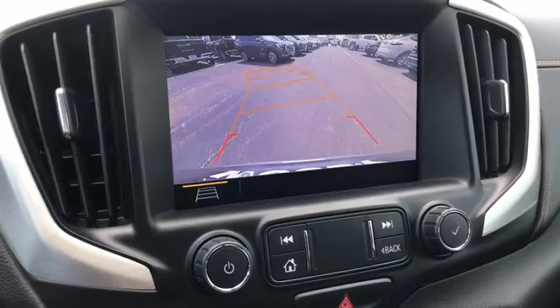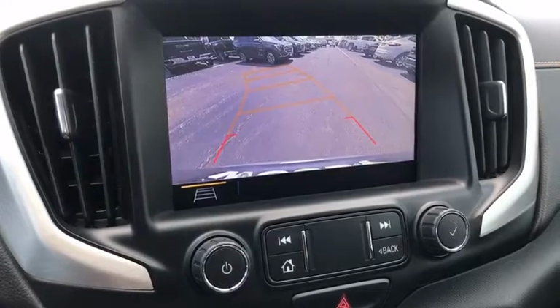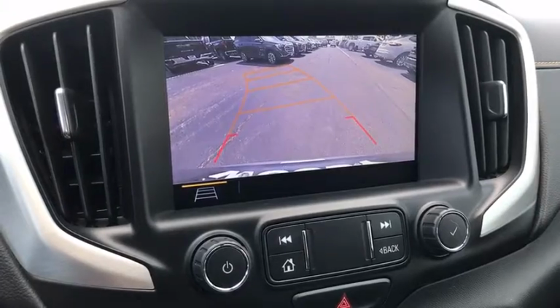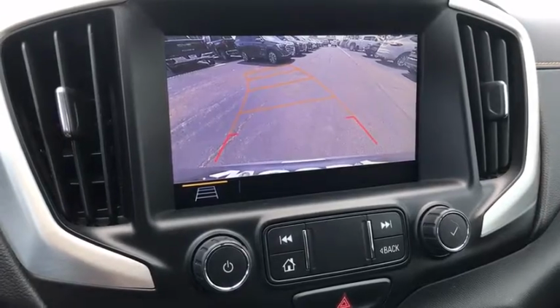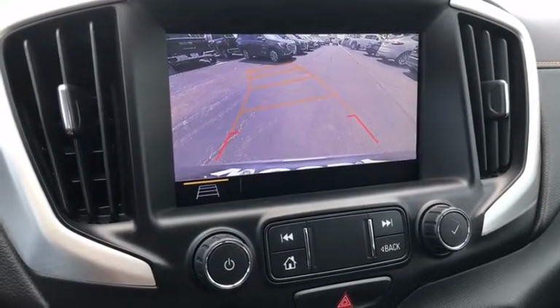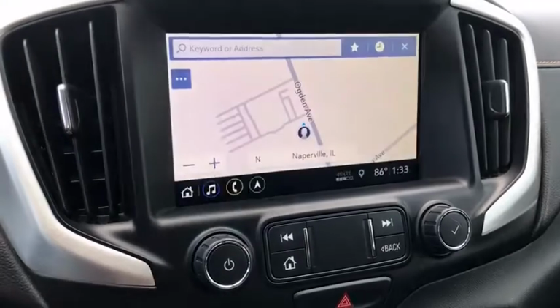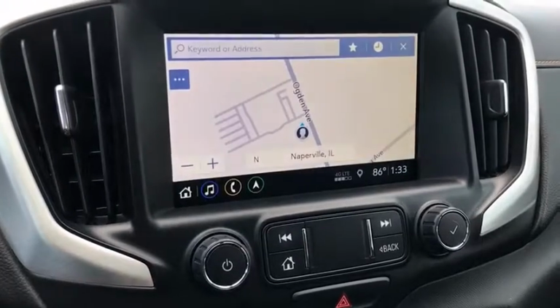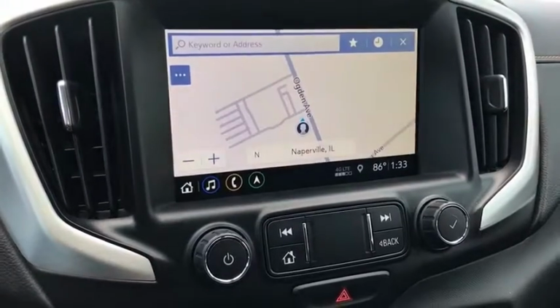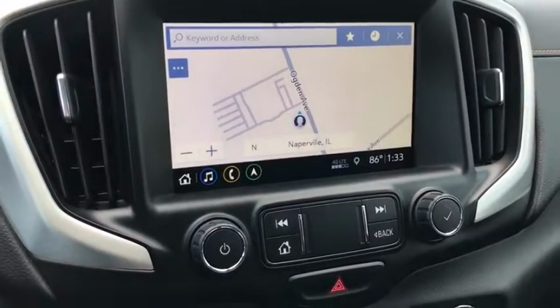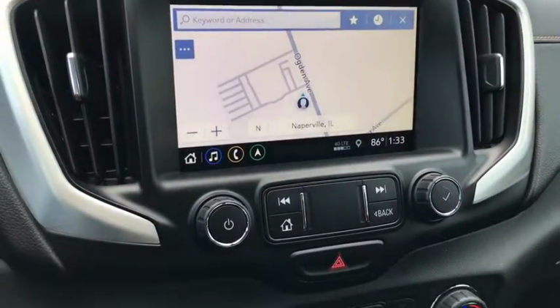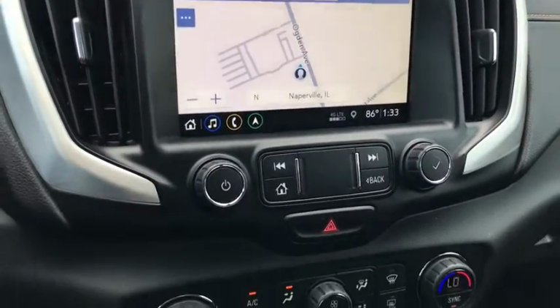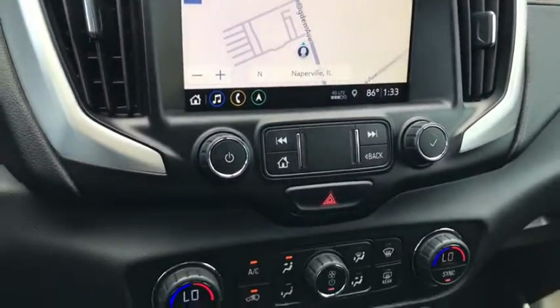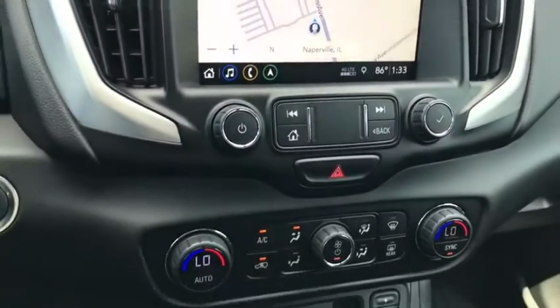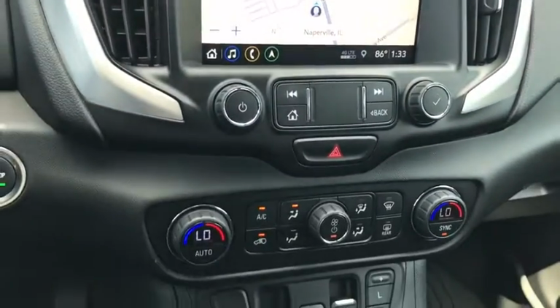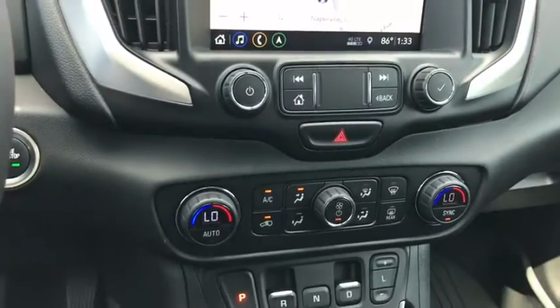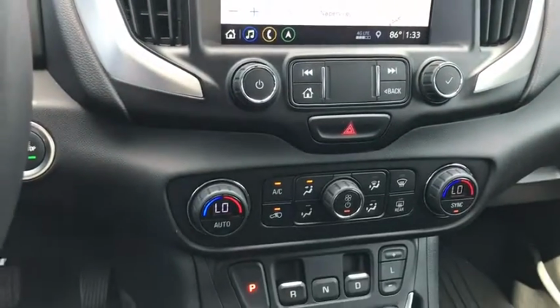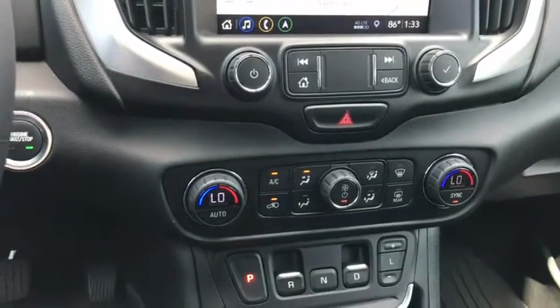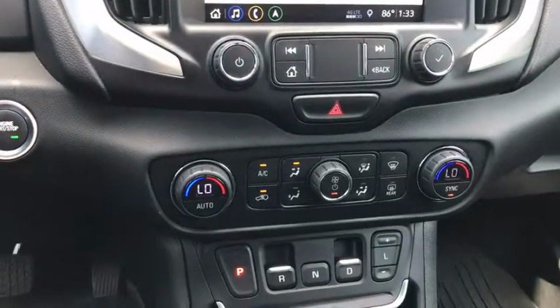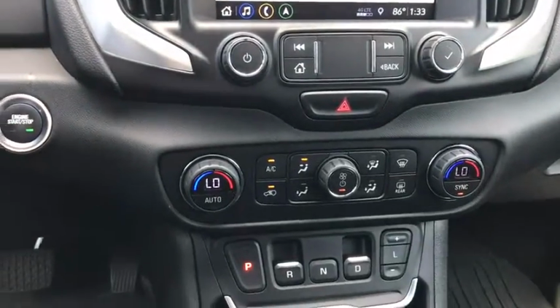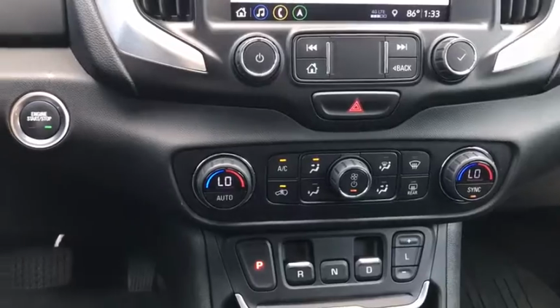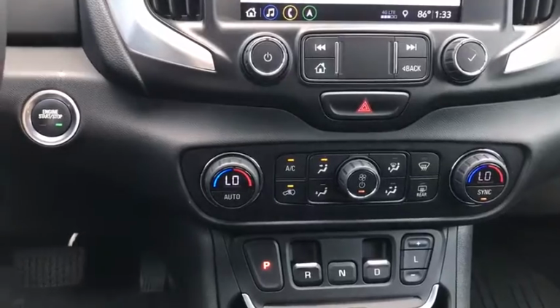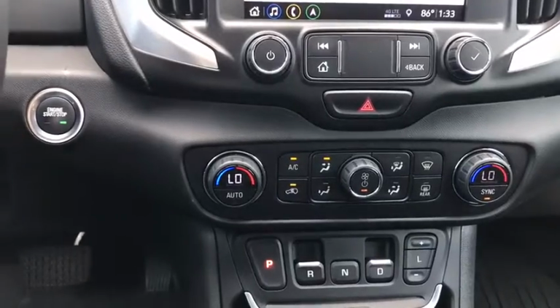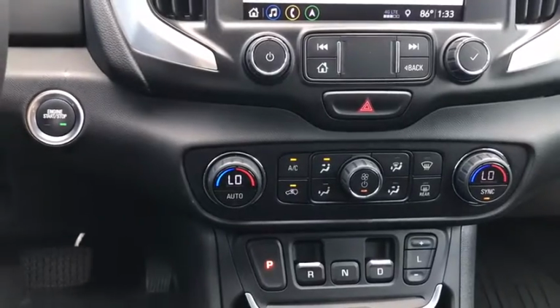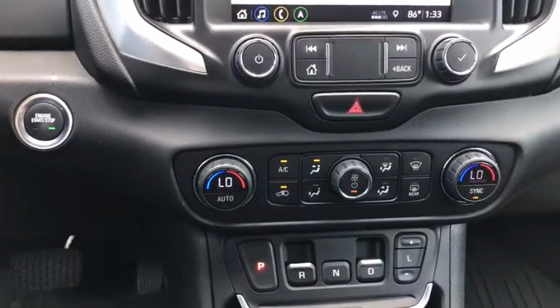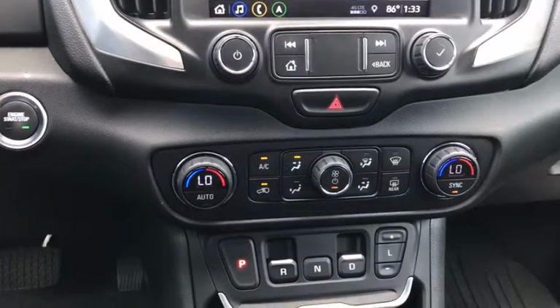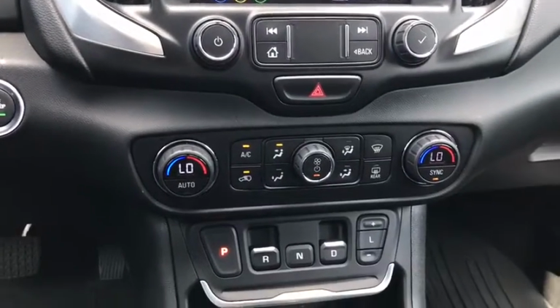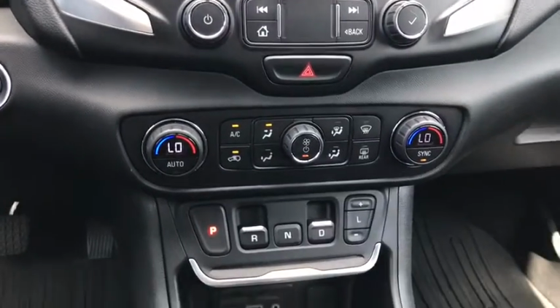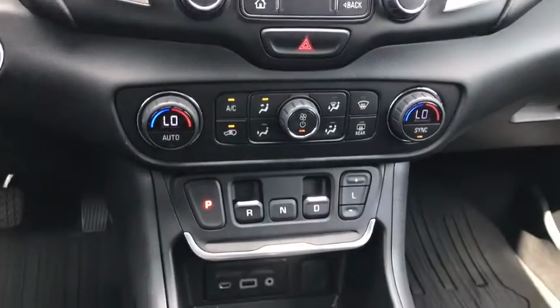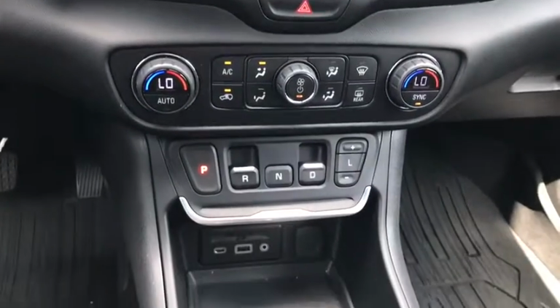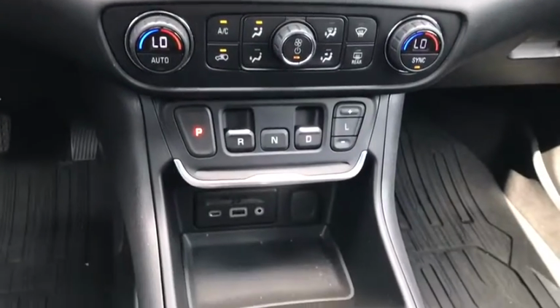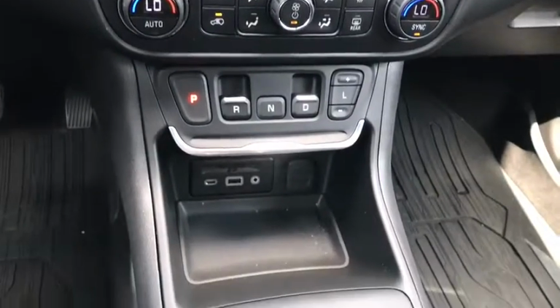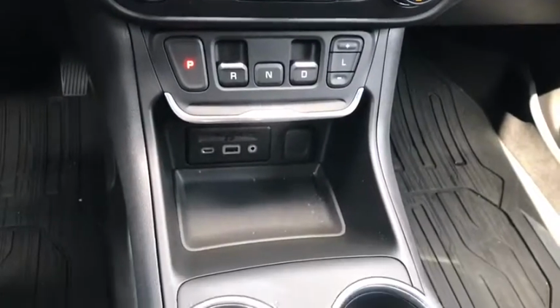Floor mats, four-wheel disc brakes, auto-dimming rear-view mirror, AM-FM stereo radio, front-wheel drive, power windows, power door locks.